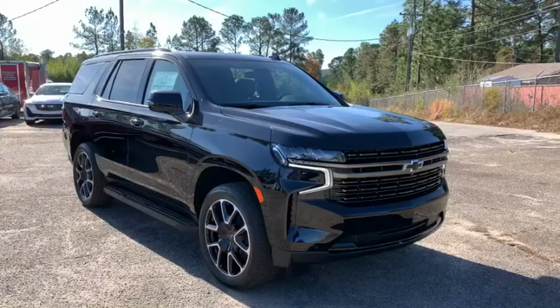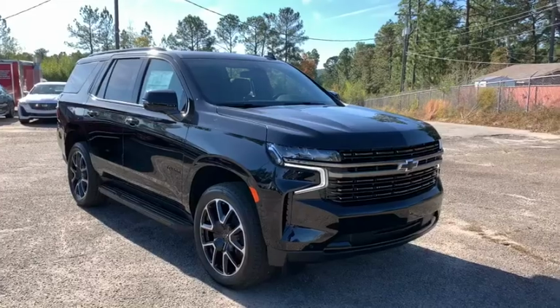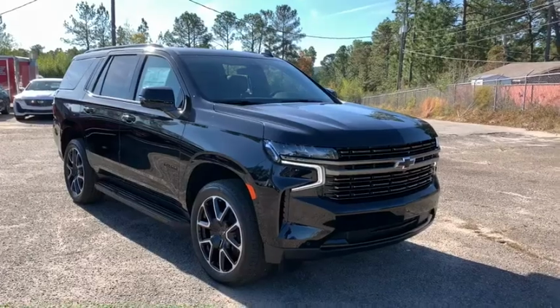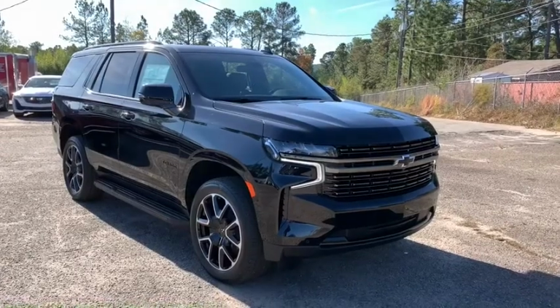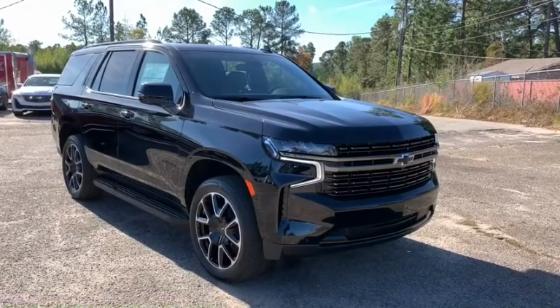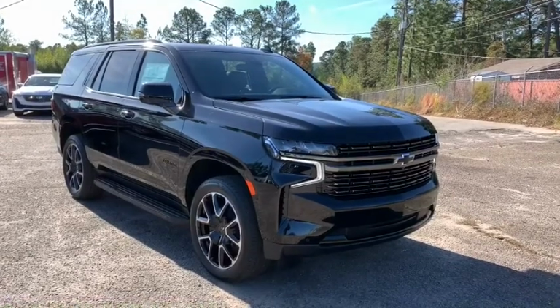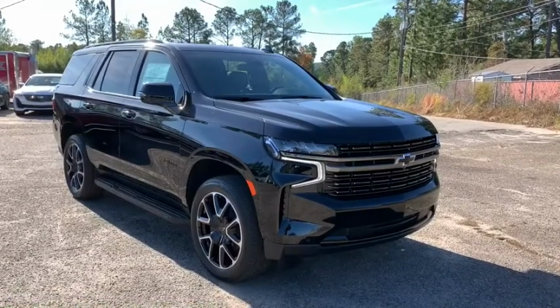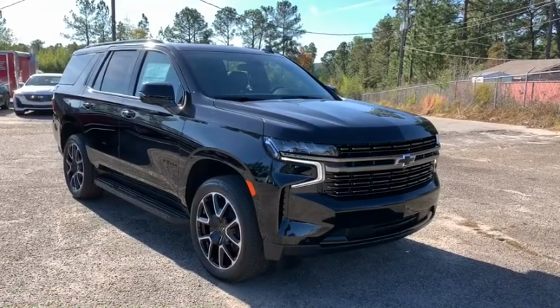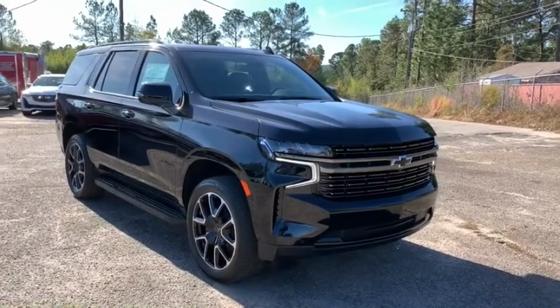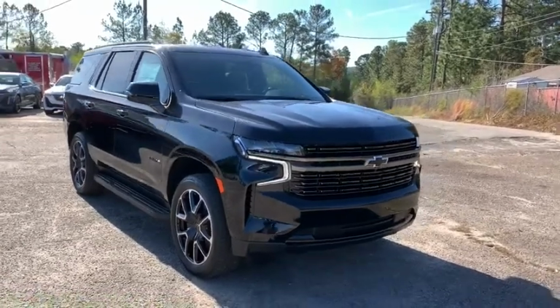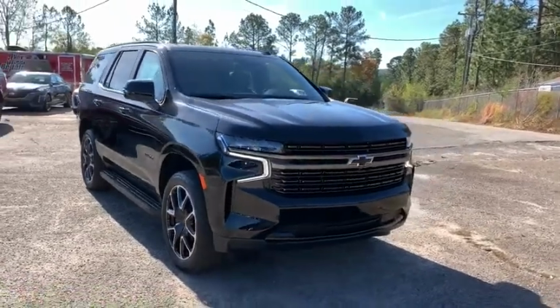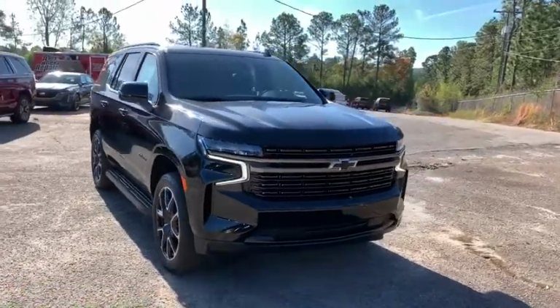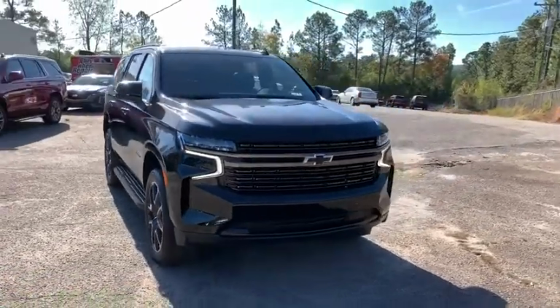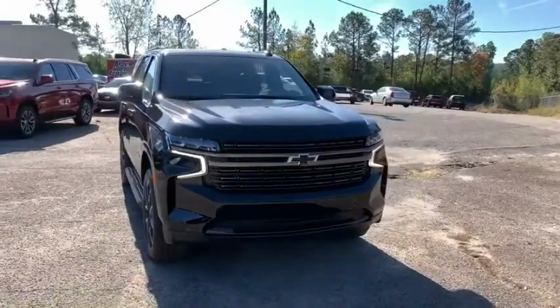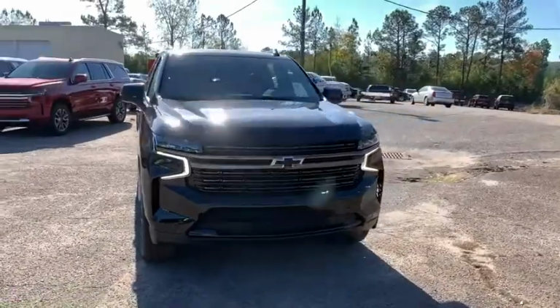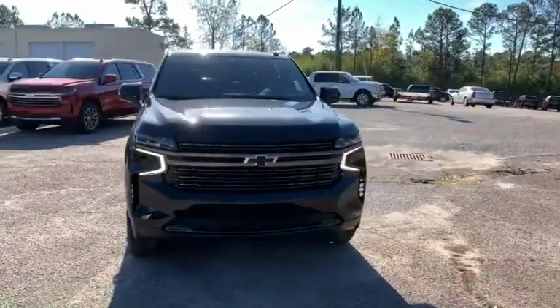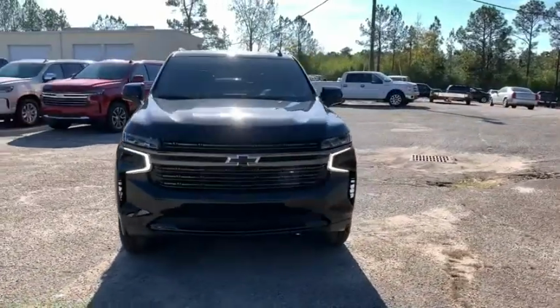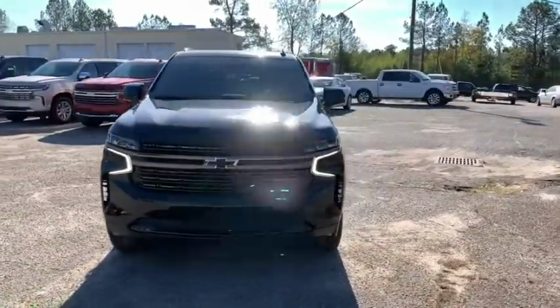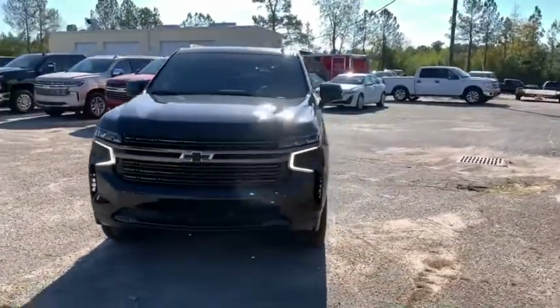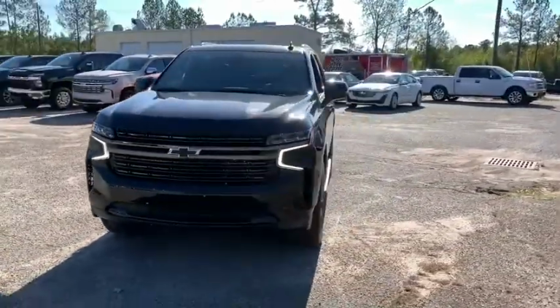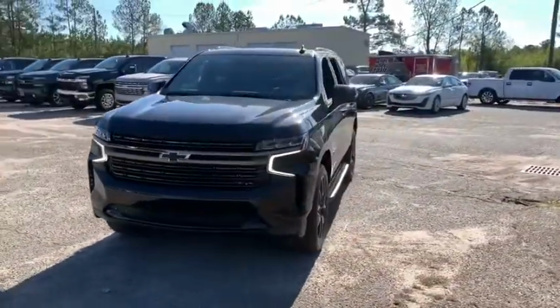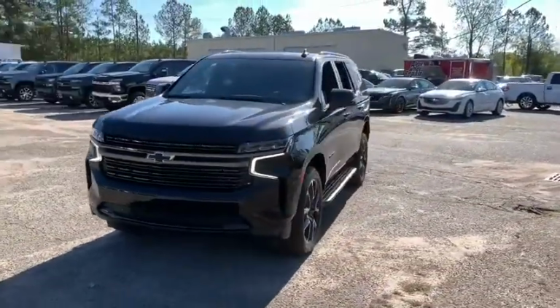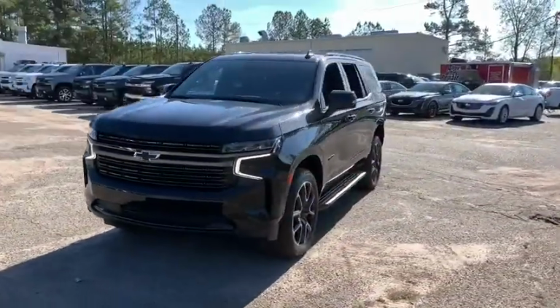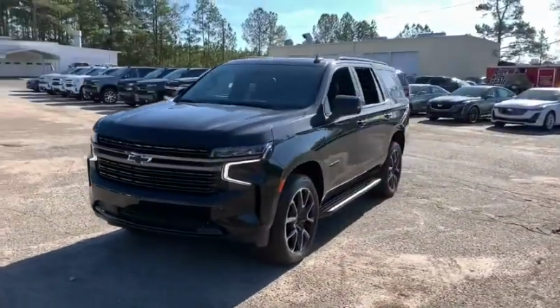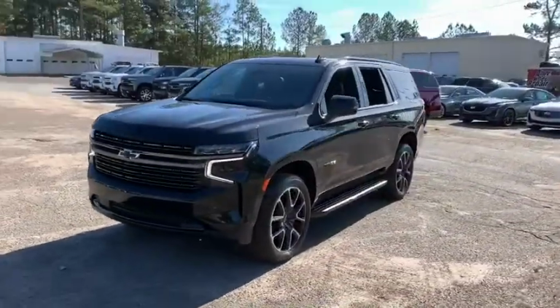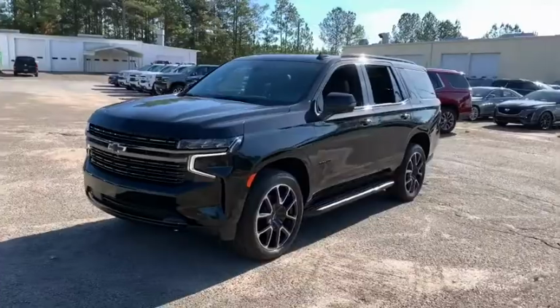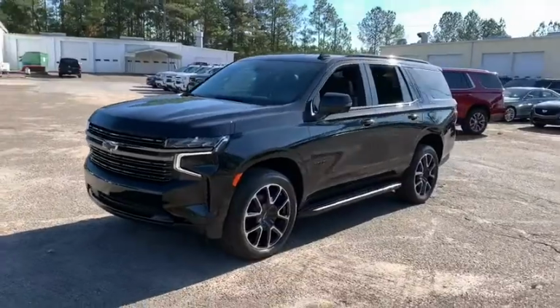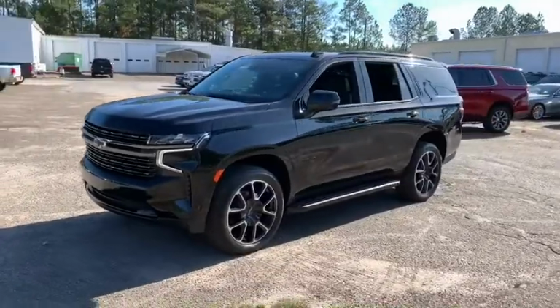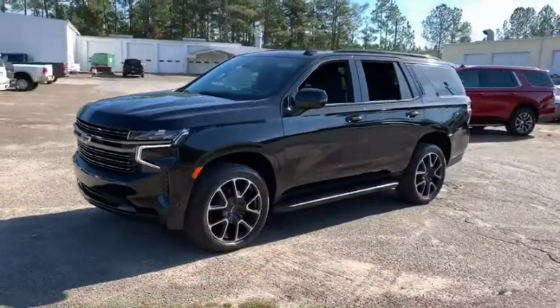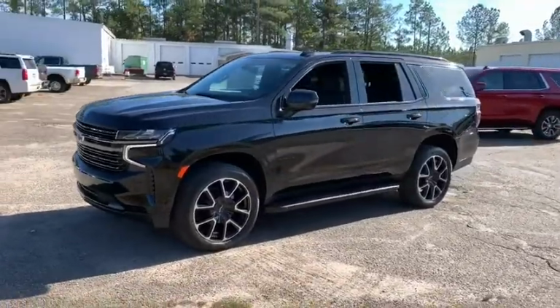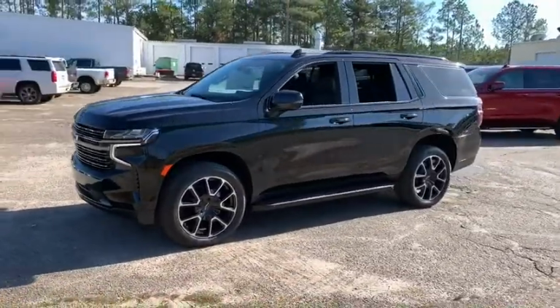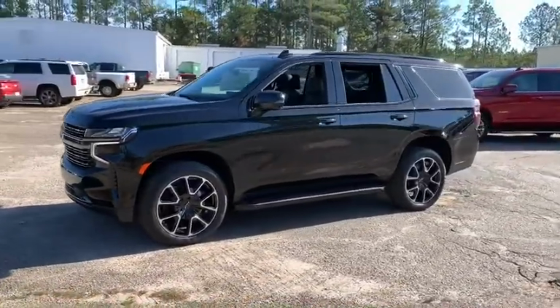Come test drive the 2021 Chevrolet Tahoe. The Tahoe has been the best-selling sports utility vehicle, accounting annually for more than 25 percent of all full-size SUV registrations in the United States.